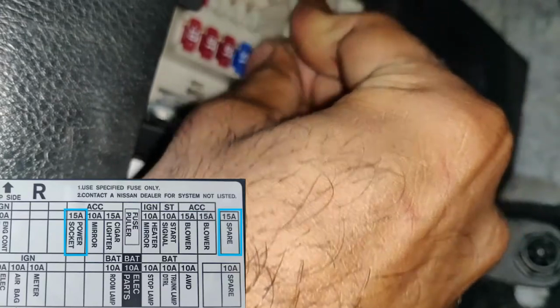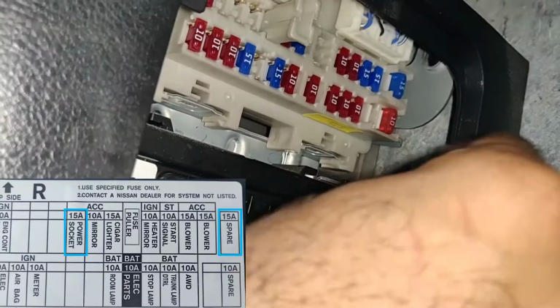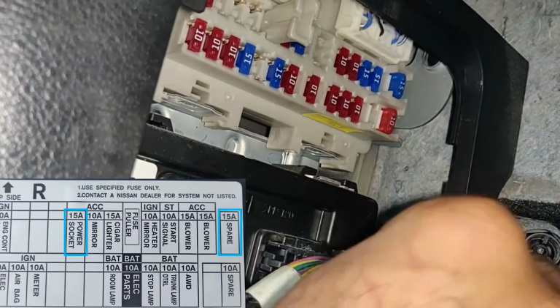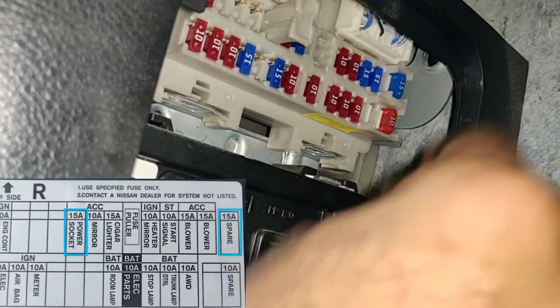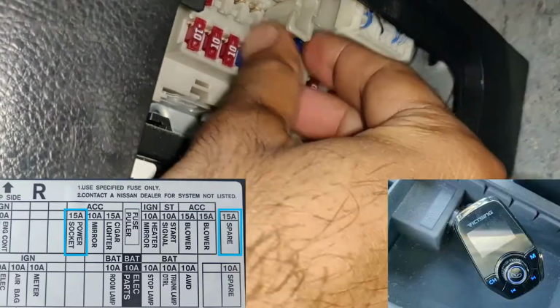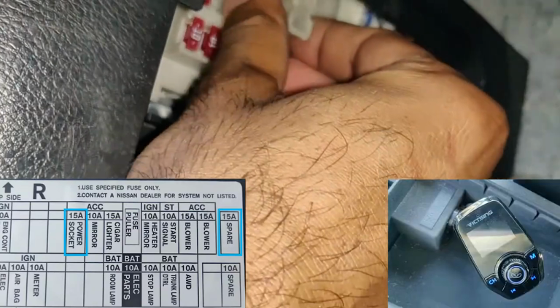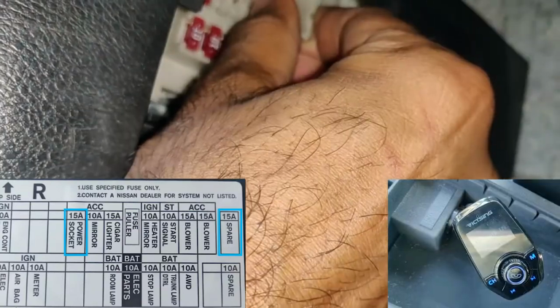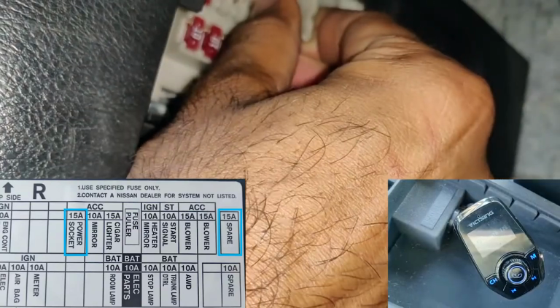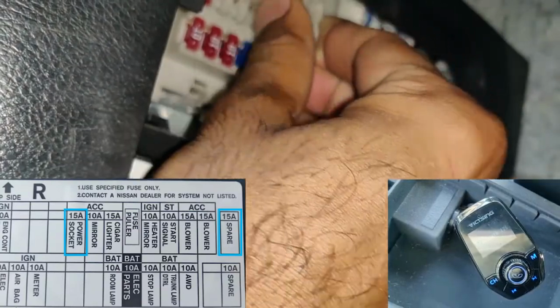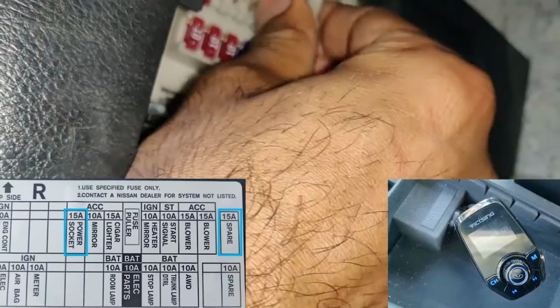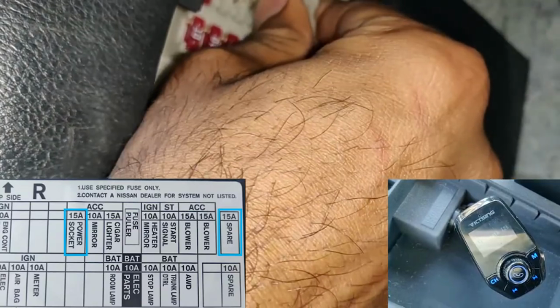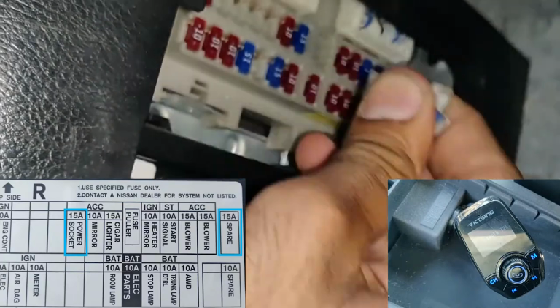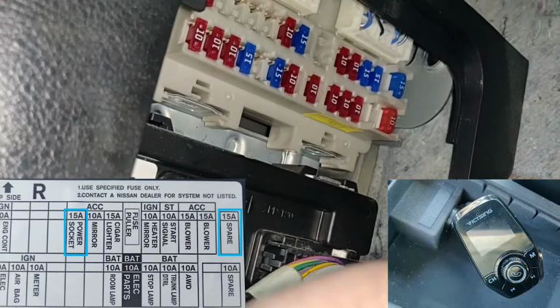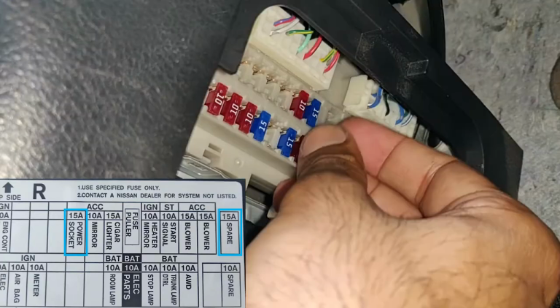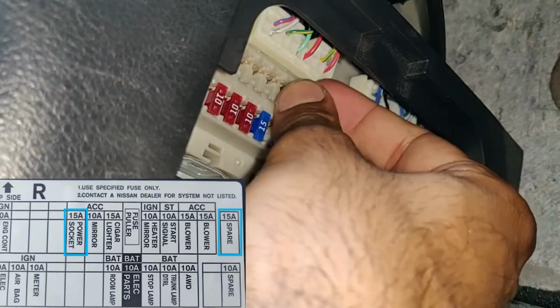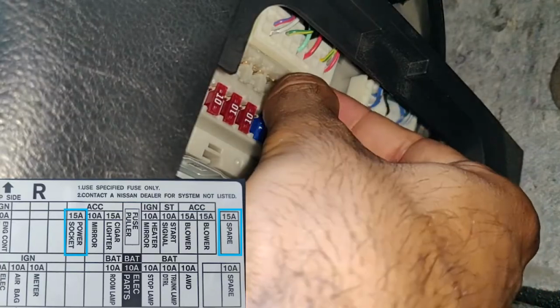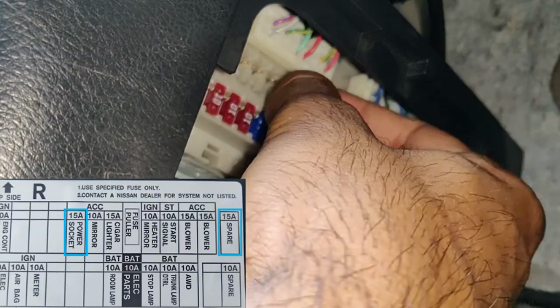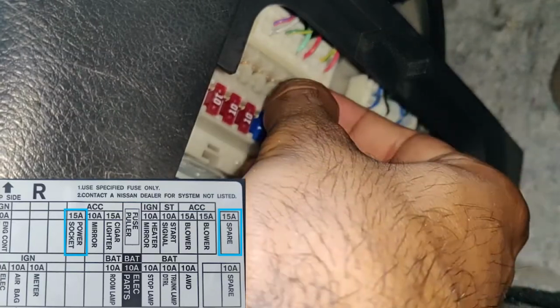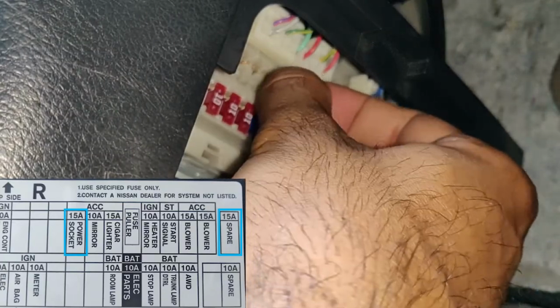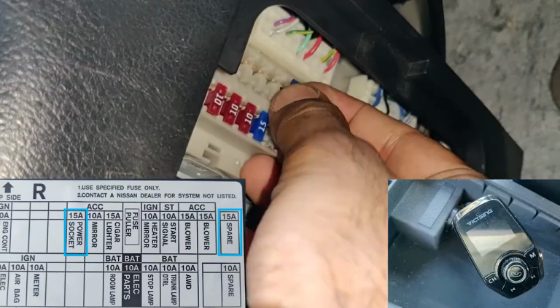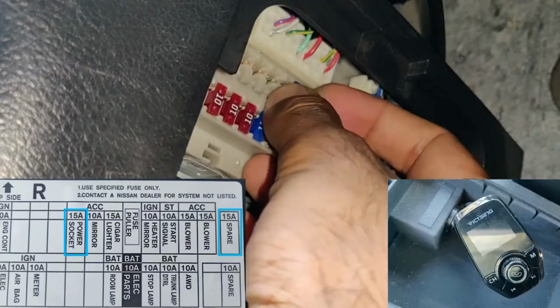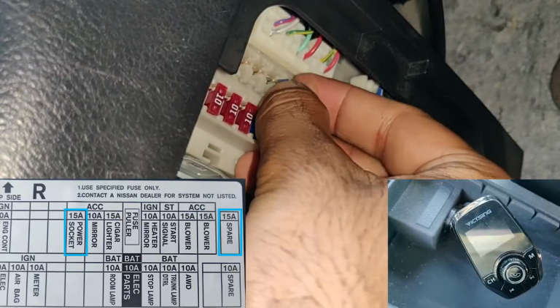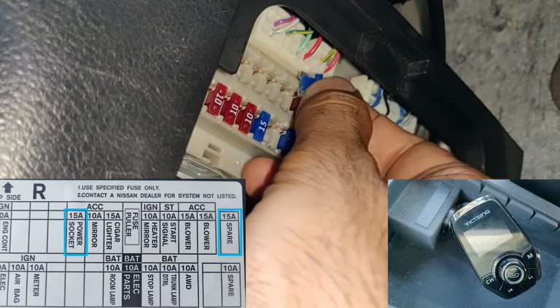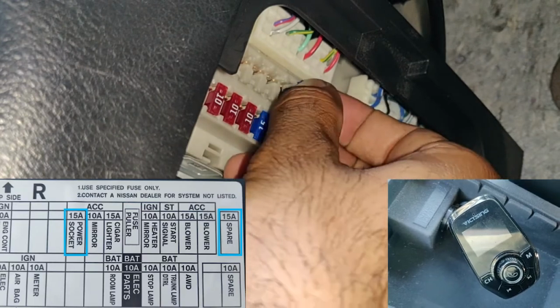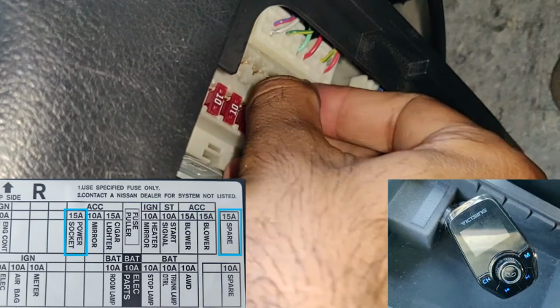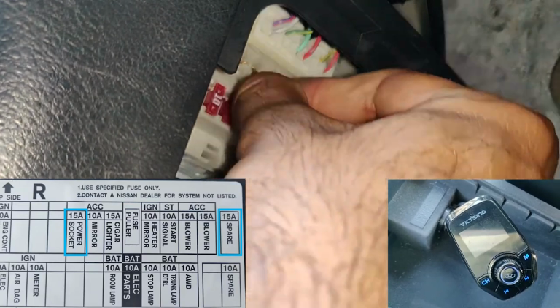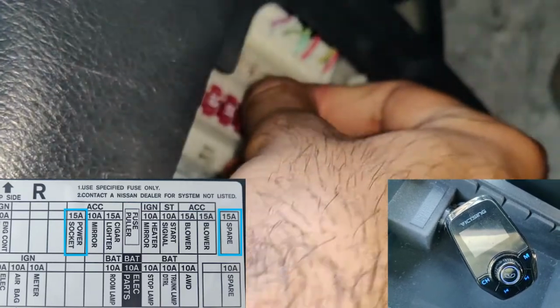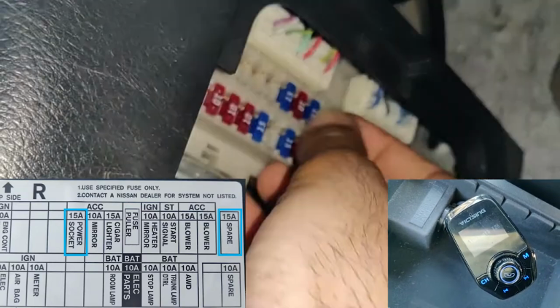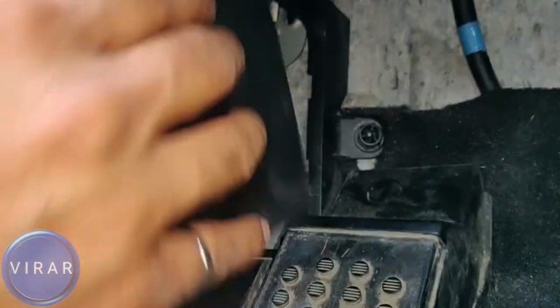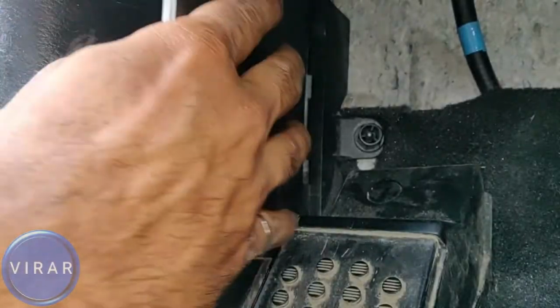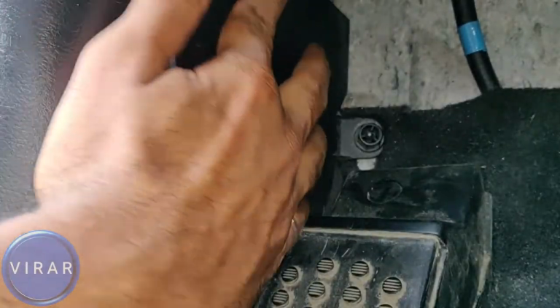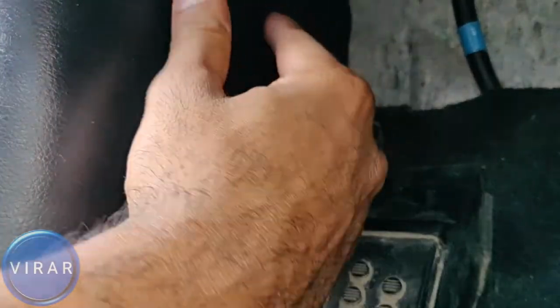Let's see what happens when I pull the fuse for it — the power is gone. Let's see what happens when I put the fuse back. Same process as the other one. If this fuse is blown, you know where to get the spare fuse from.